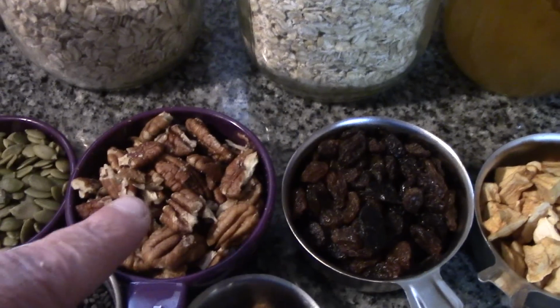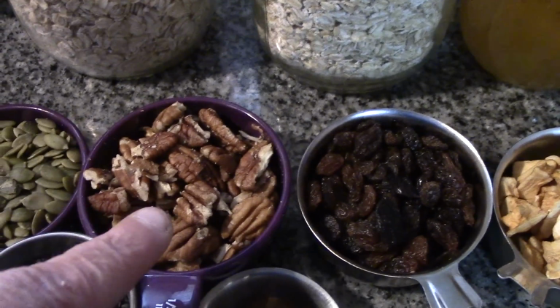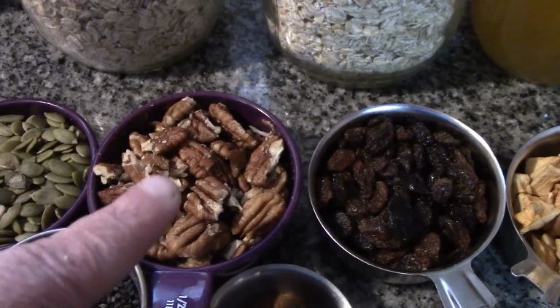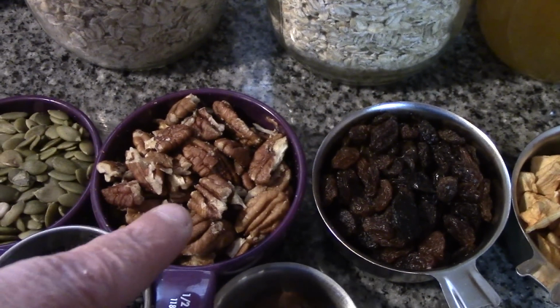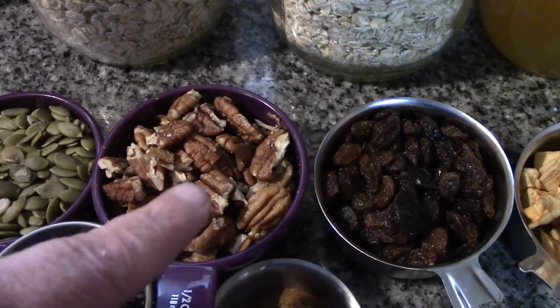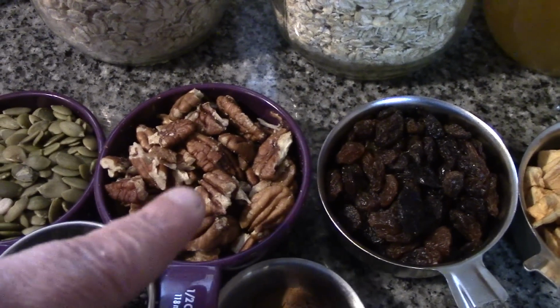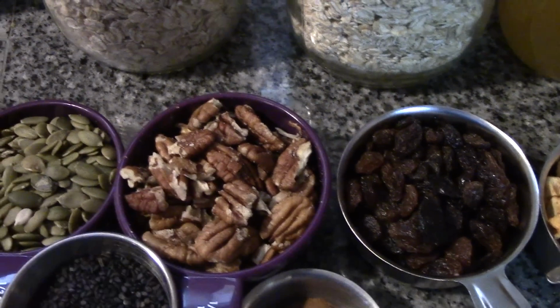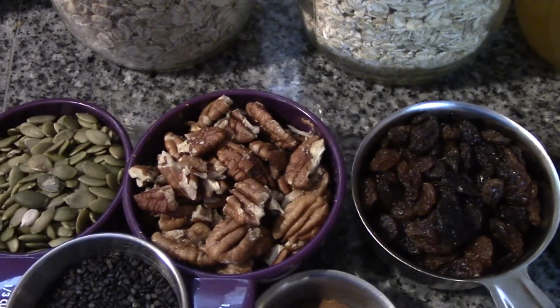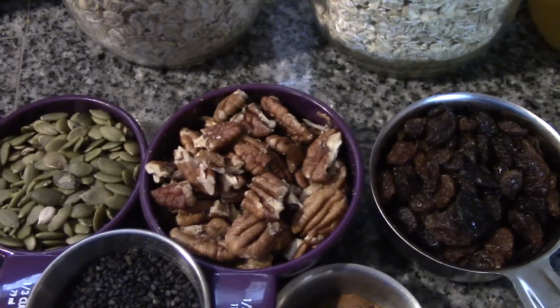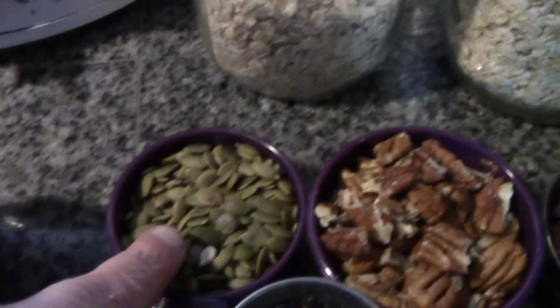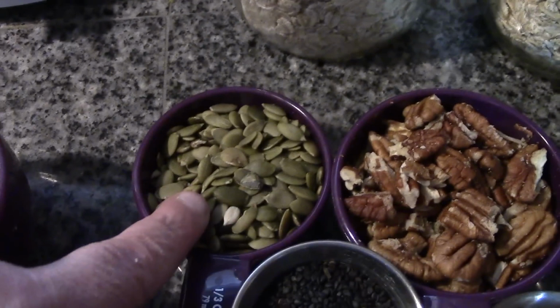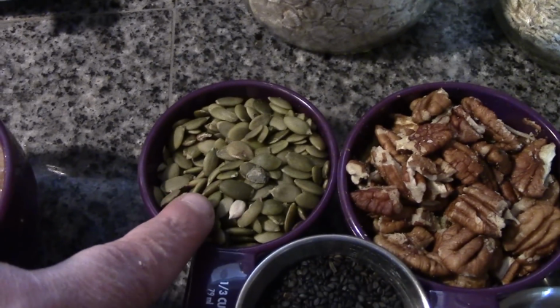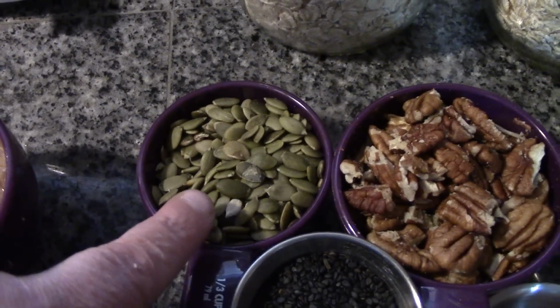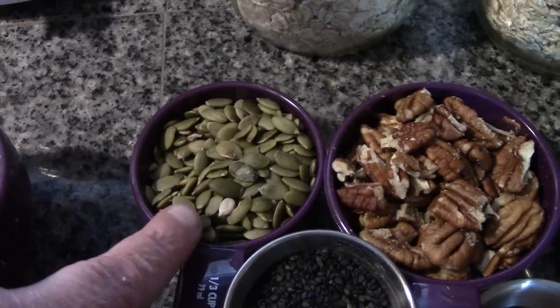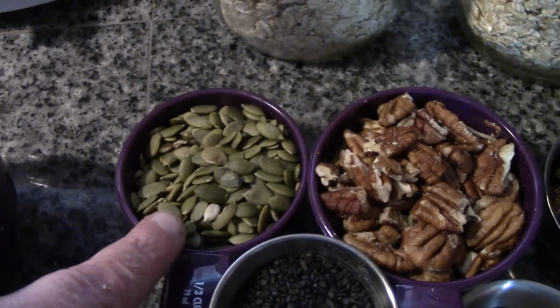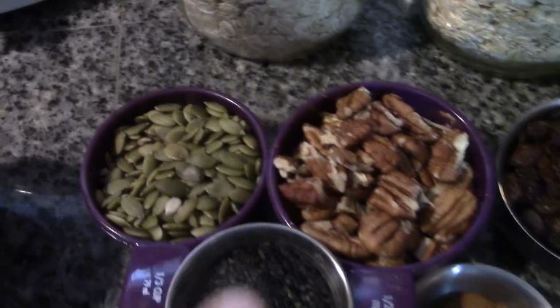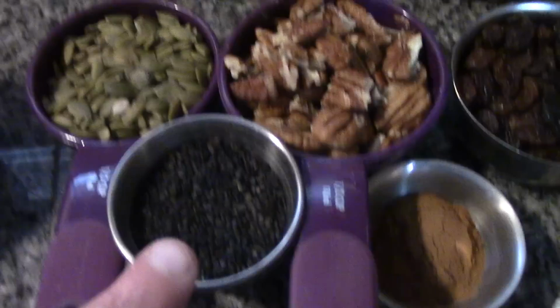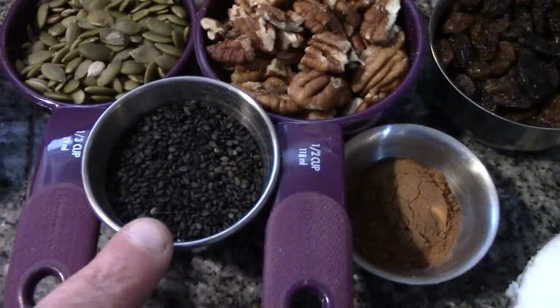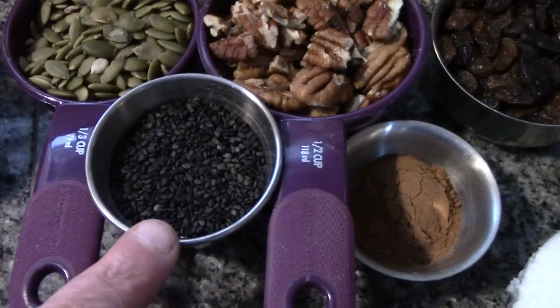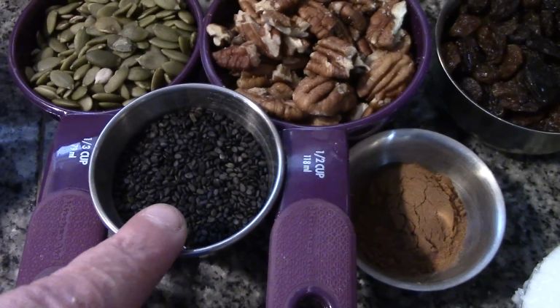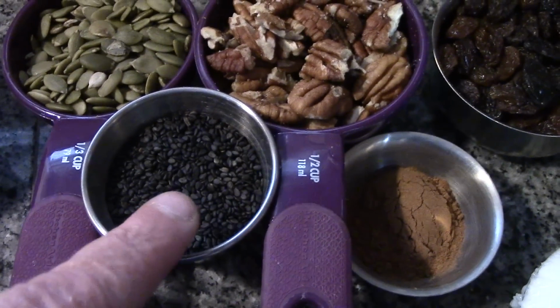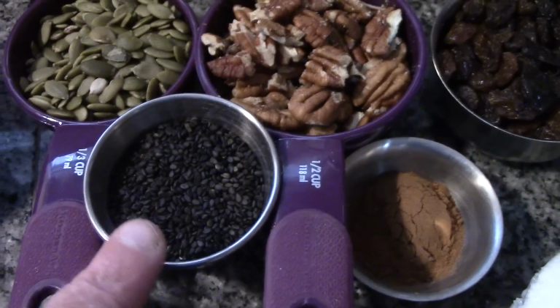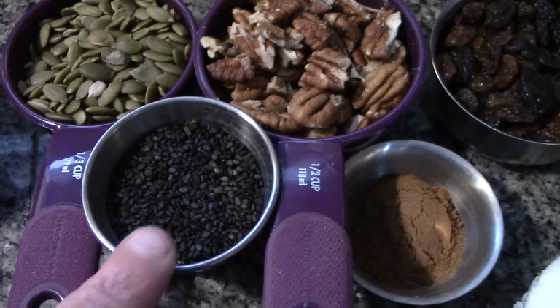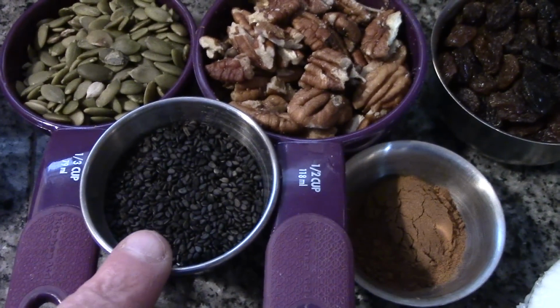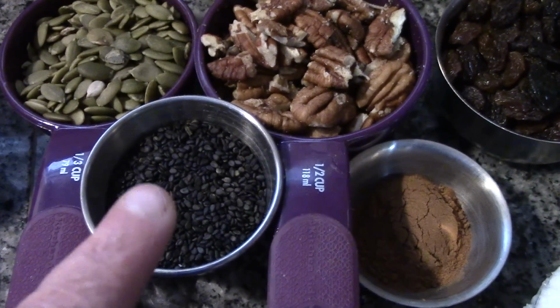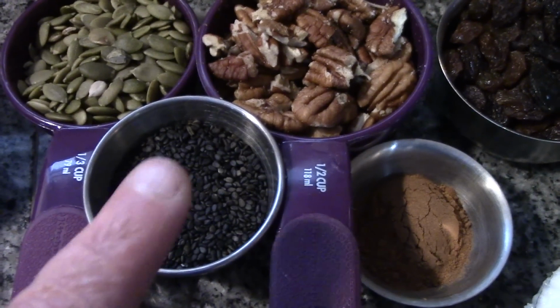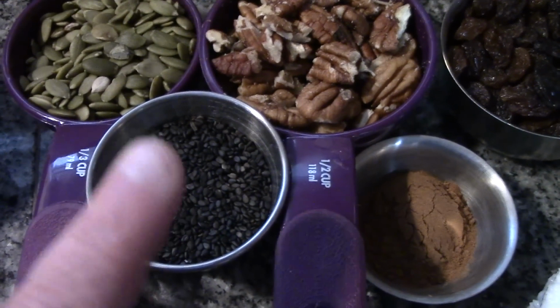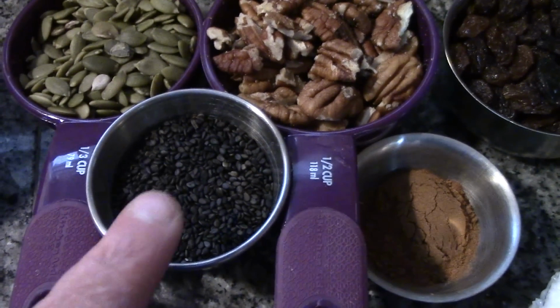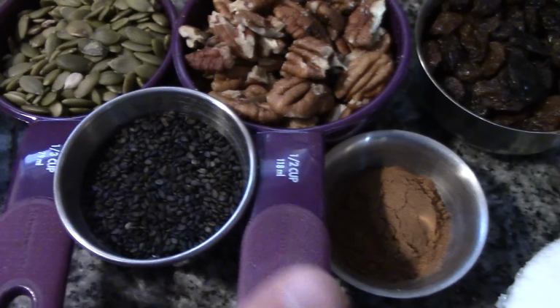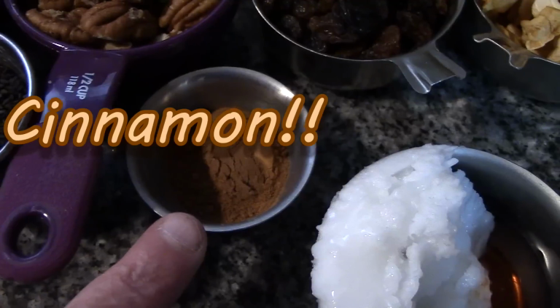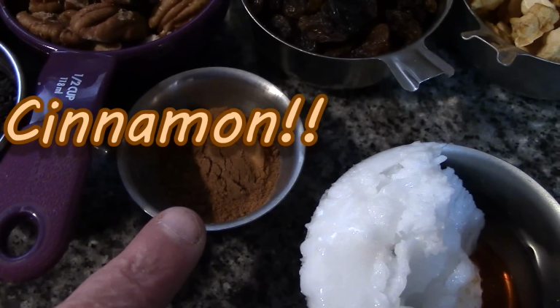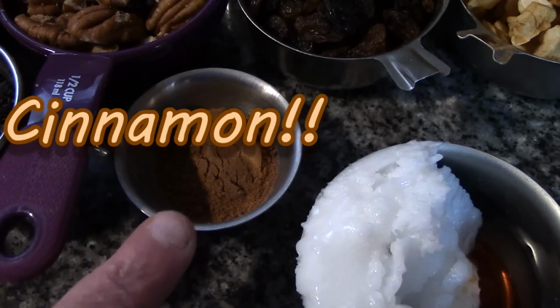A half a cup of nuts of your choice — we're using broken pecans — a third of a cup of pumpkin seeds, a quarter cup of black sesame seeds (you can use white if you want), and 1 teaspoon of vanilla.